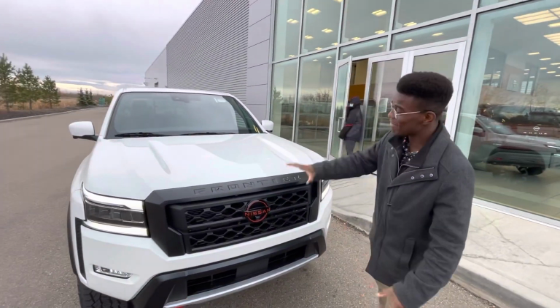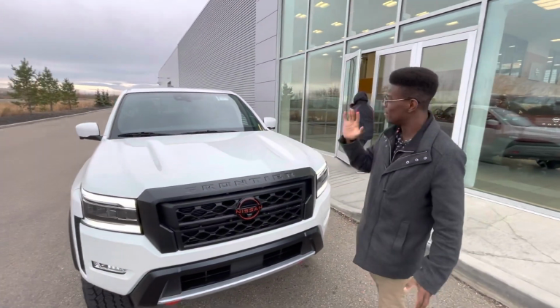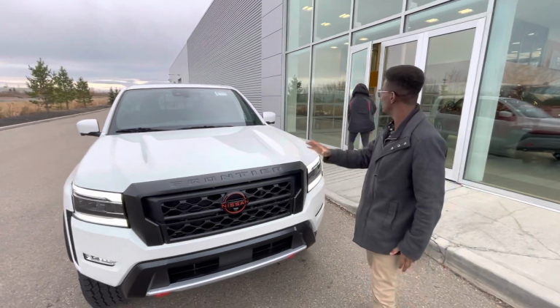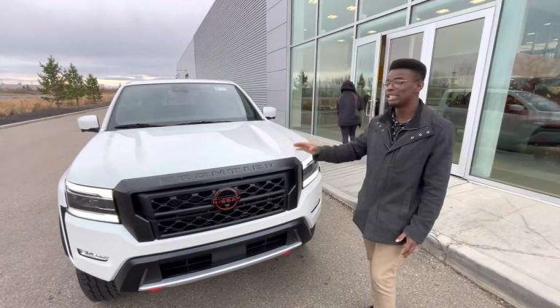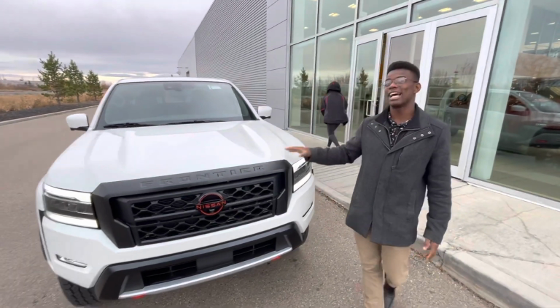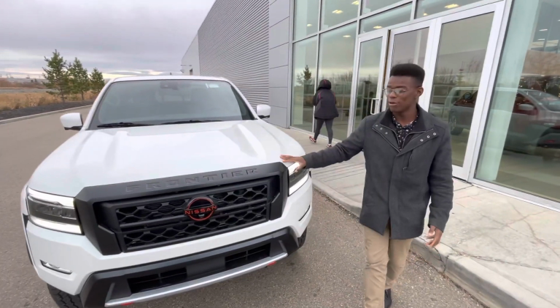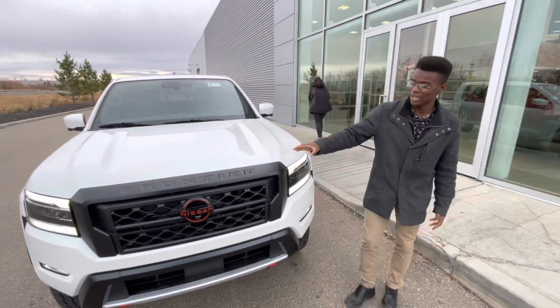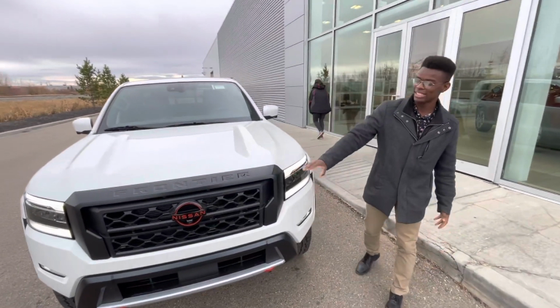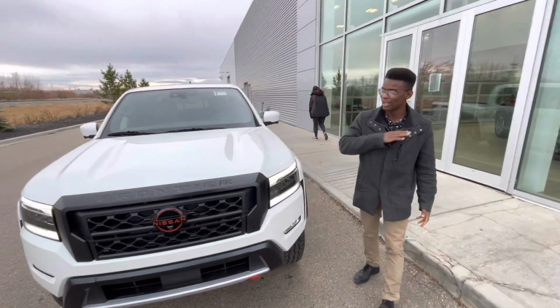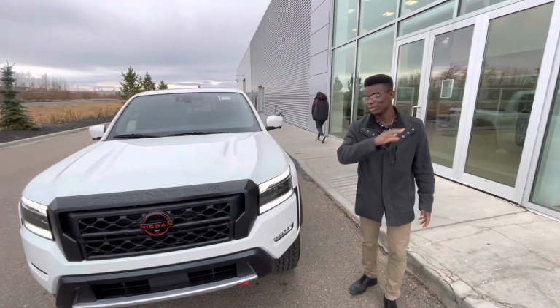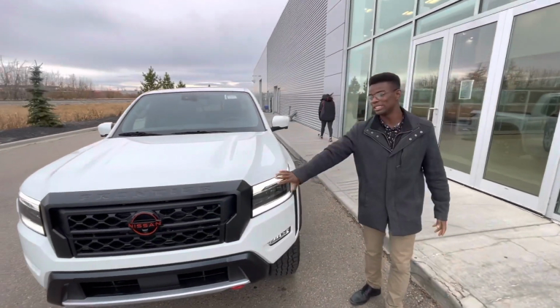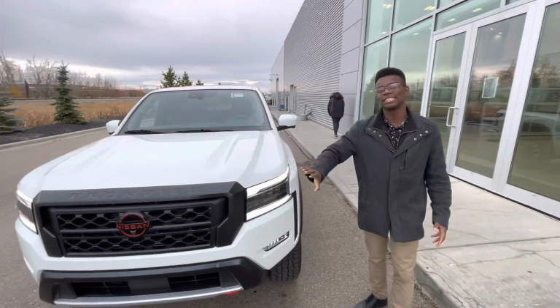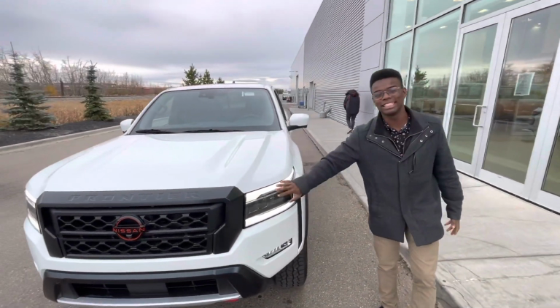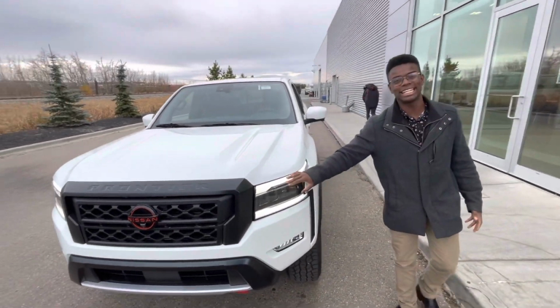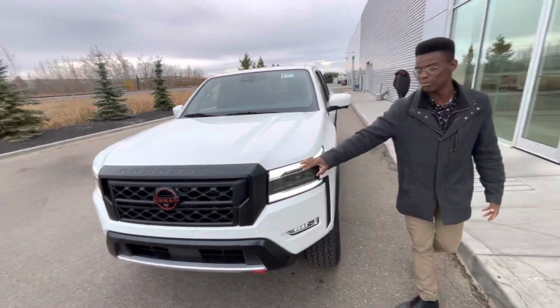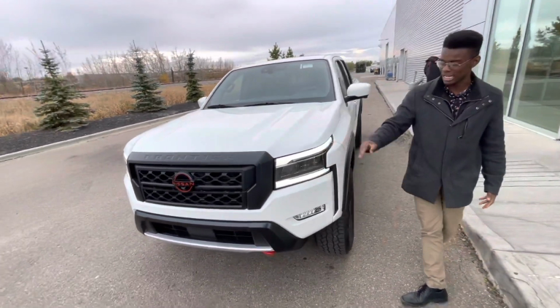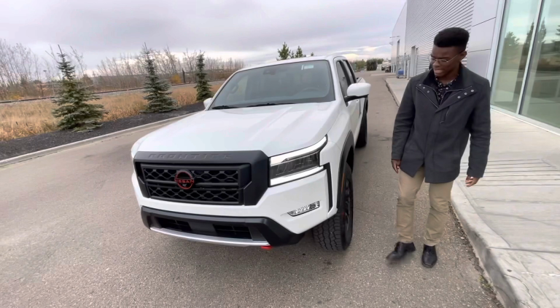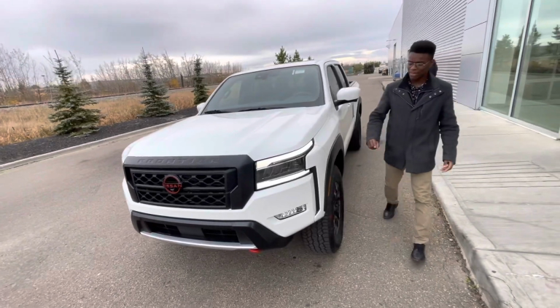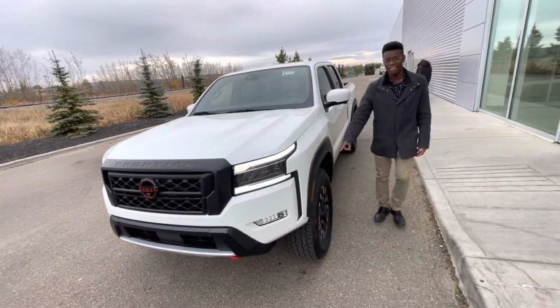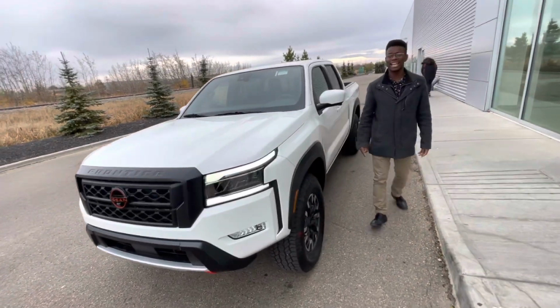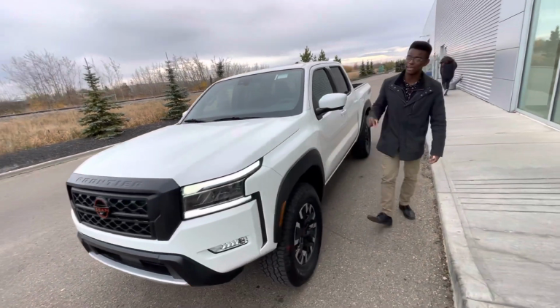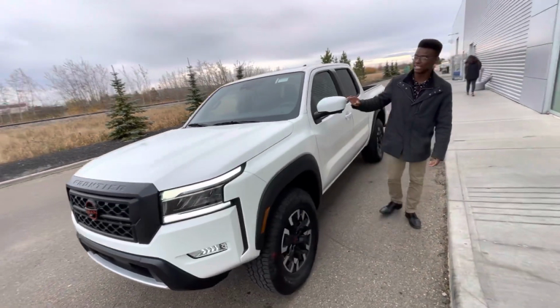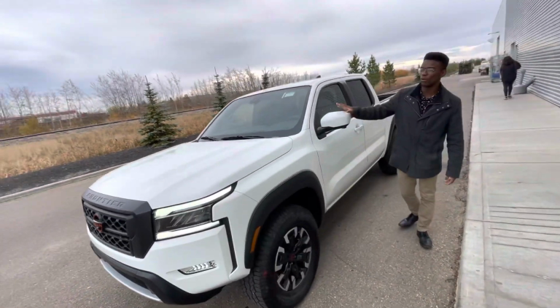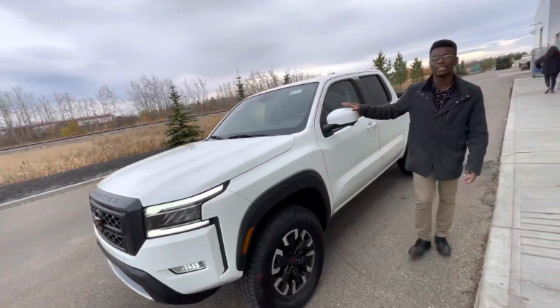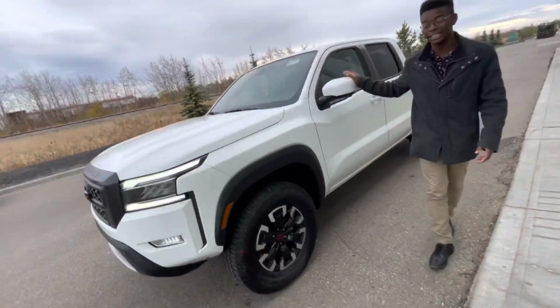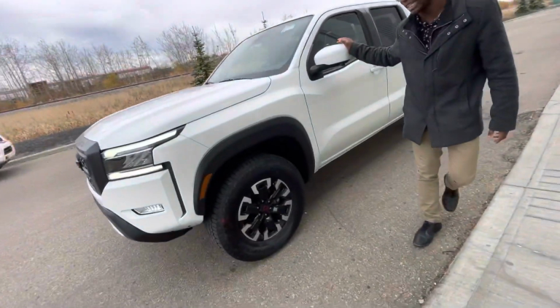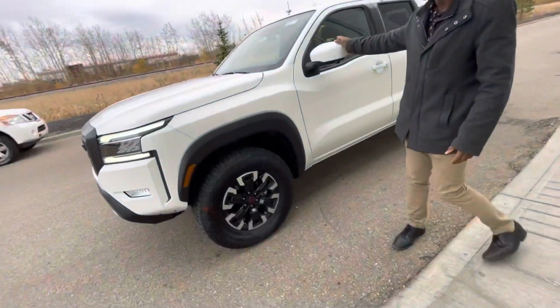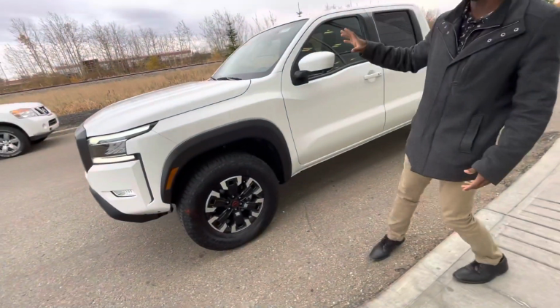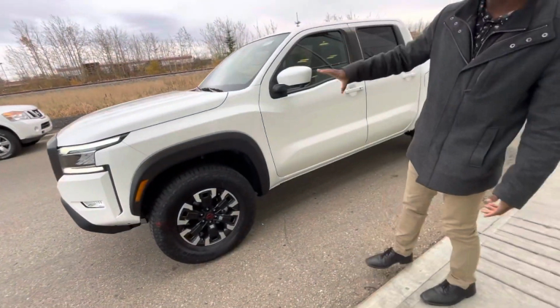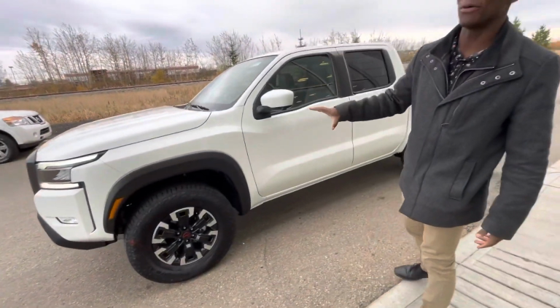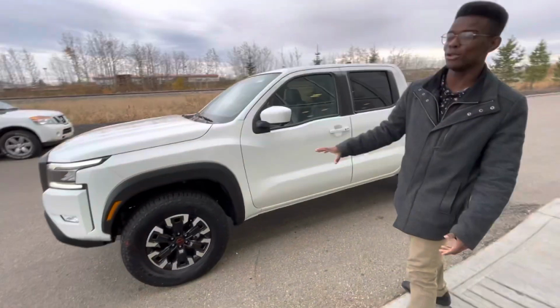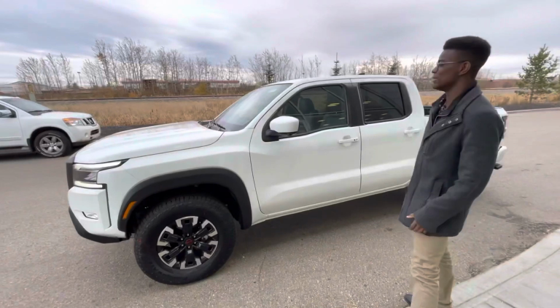They've been completely redesigned for the year, as you can tell with the gorgeous LED daytime lights. And on the side, this one gets a little extra luxury, so we have the two-tone alloy rims.